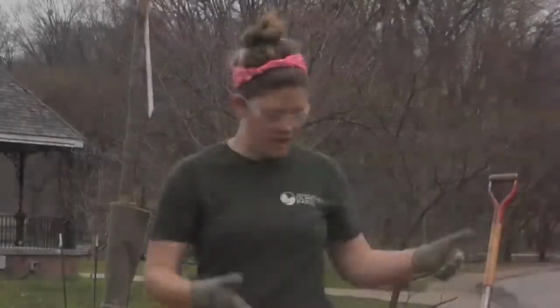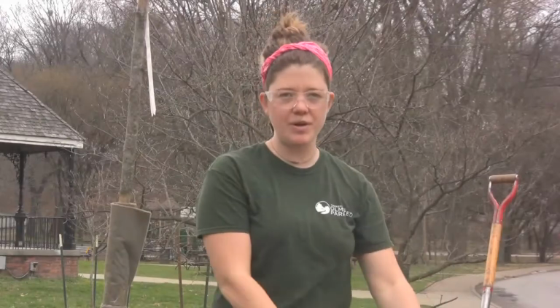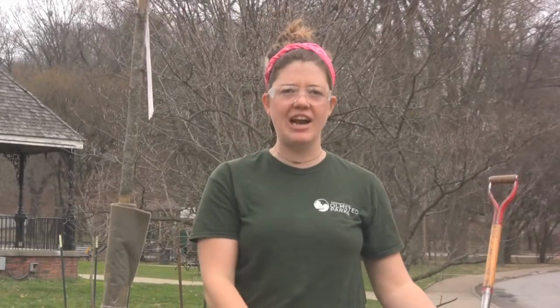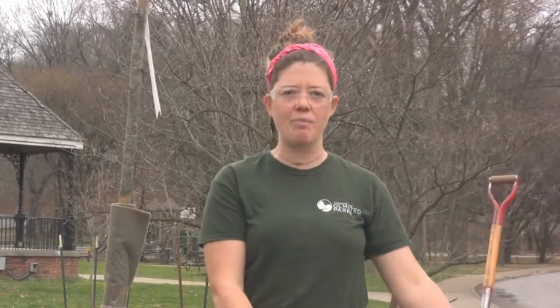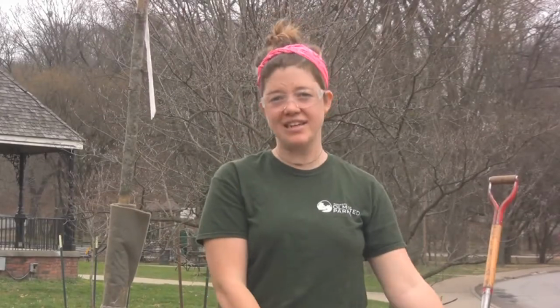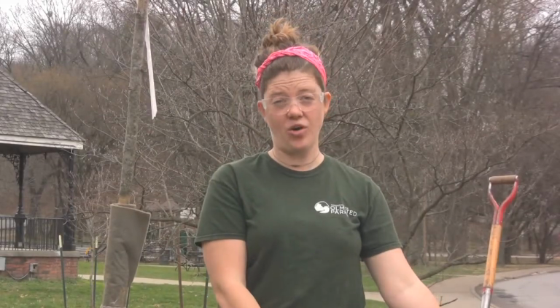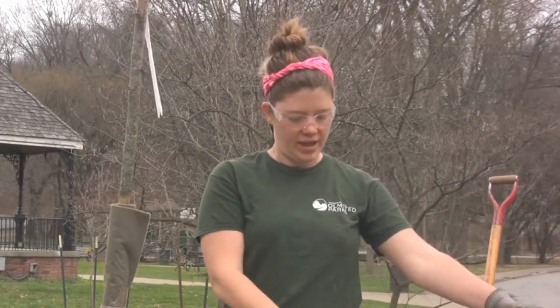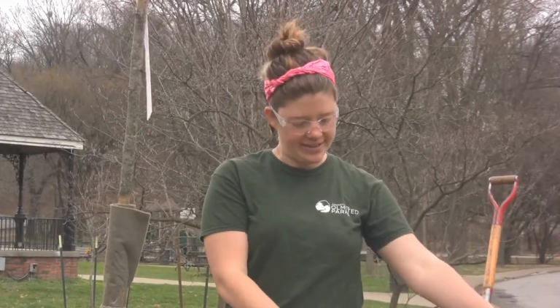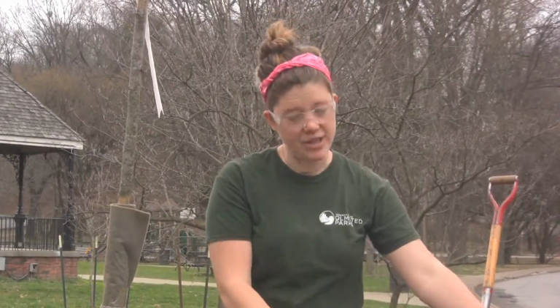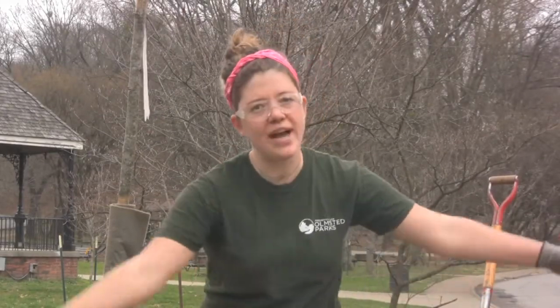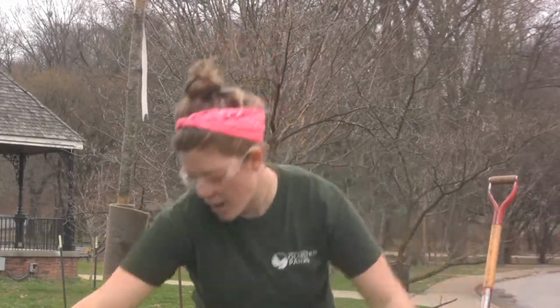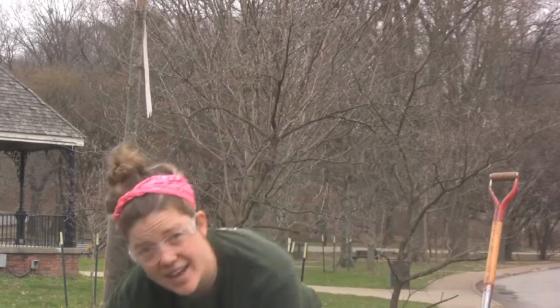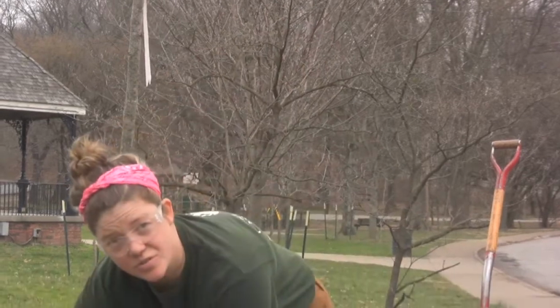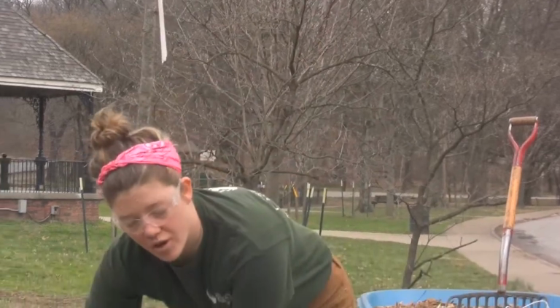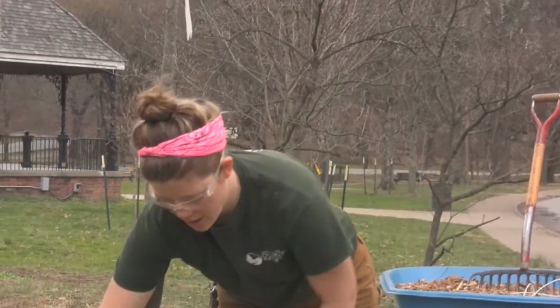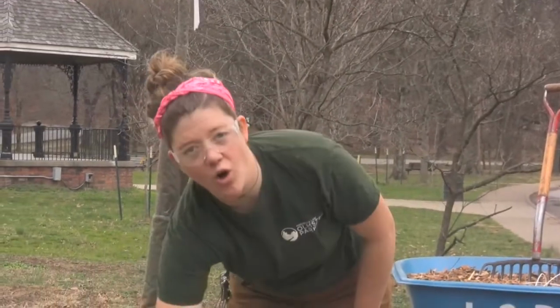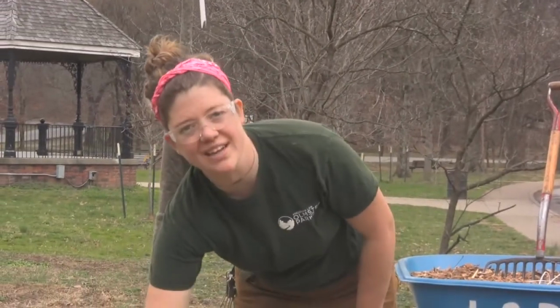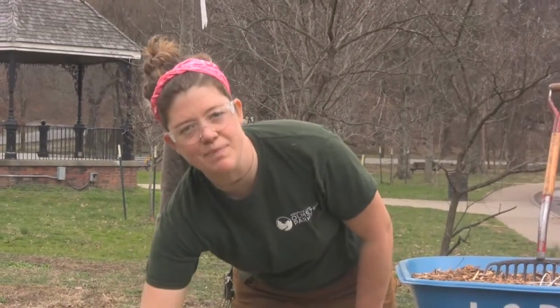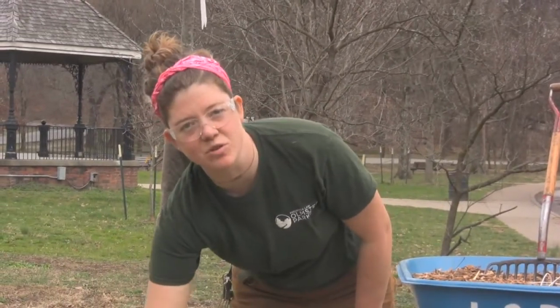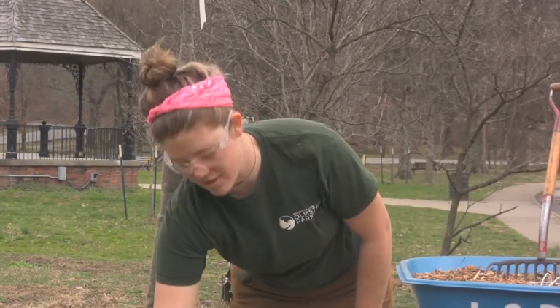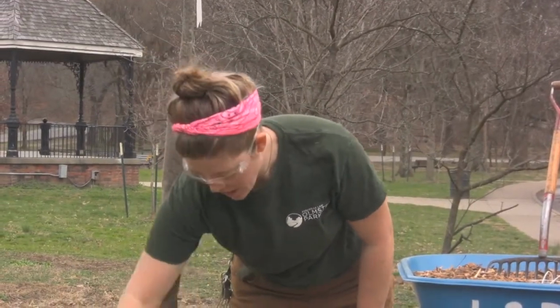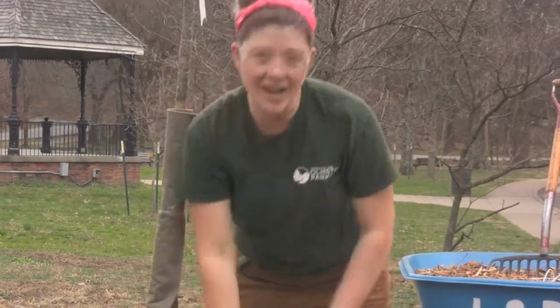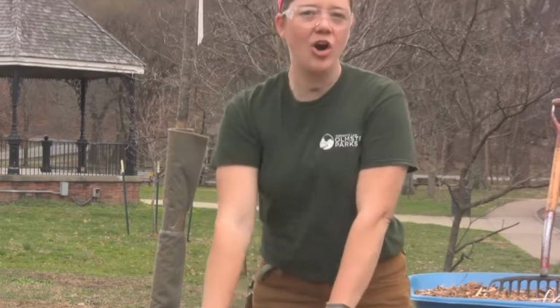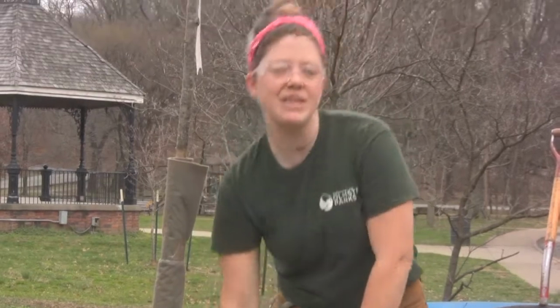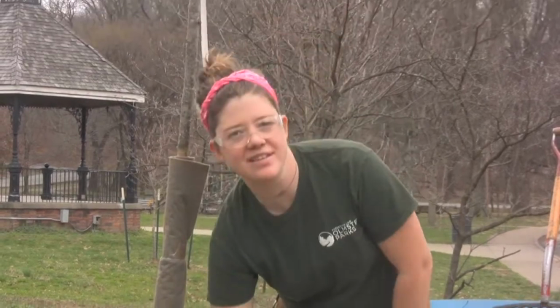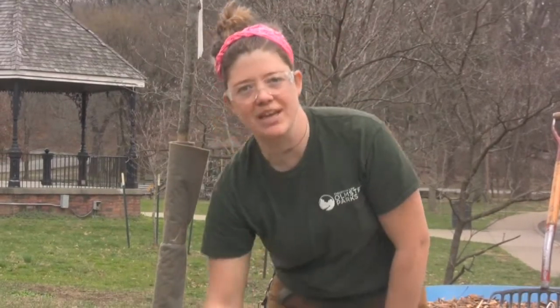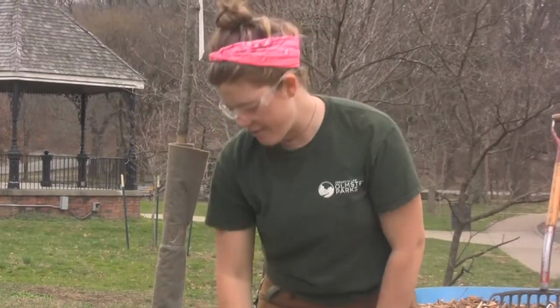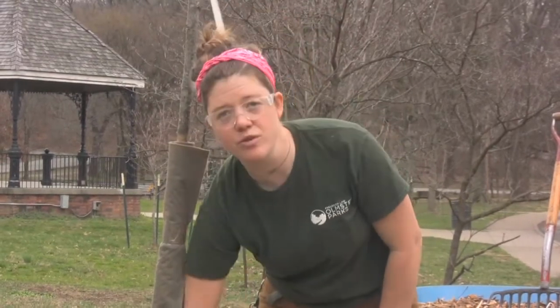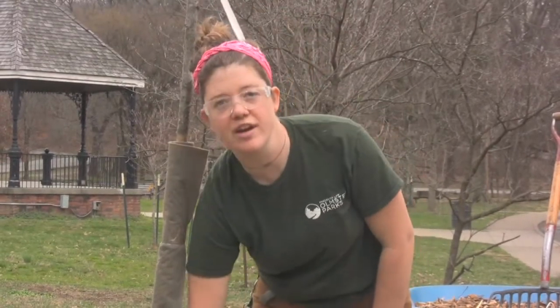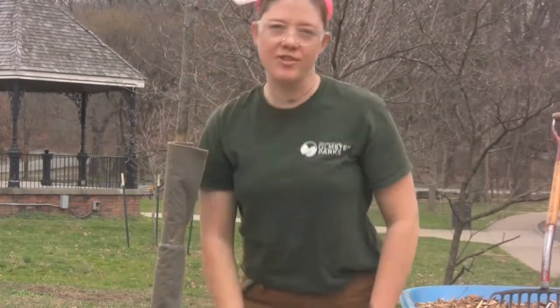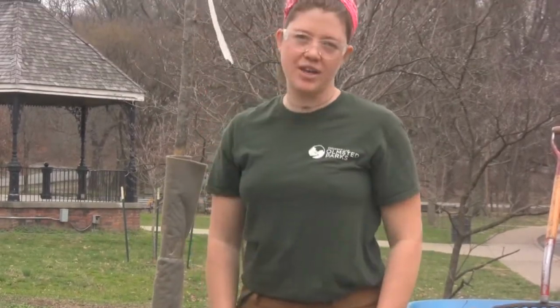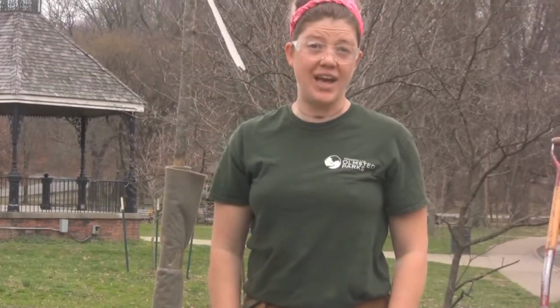So we want to figure out how big to dig this hole. It's going to be twice as wide as this root ball, but only as deep as the root system. I don't know how deep this needs to be until I find the root flare, so that's what we're going to do next.